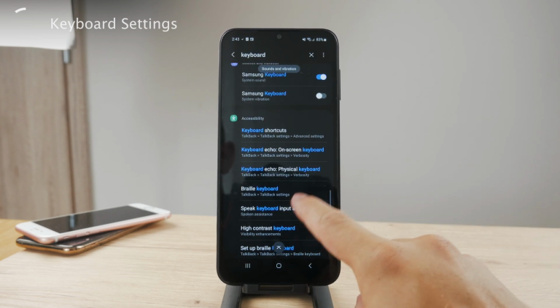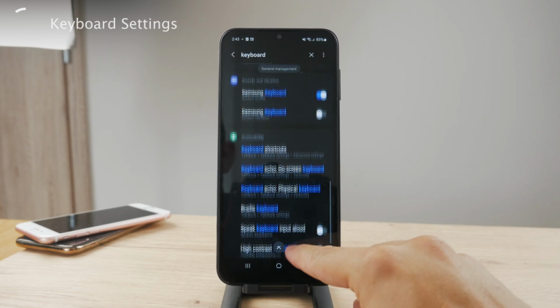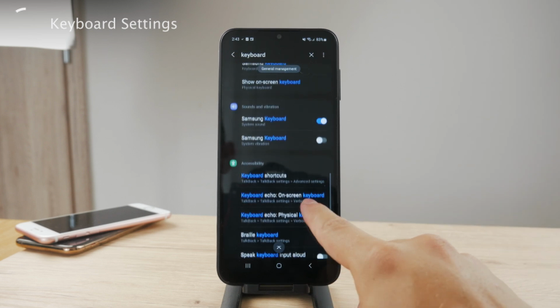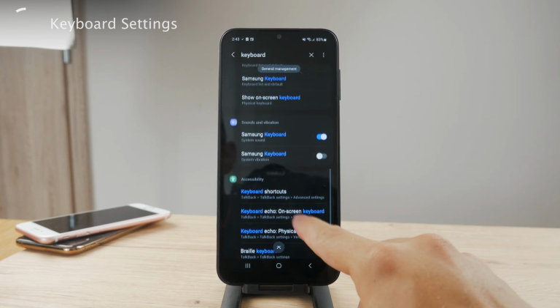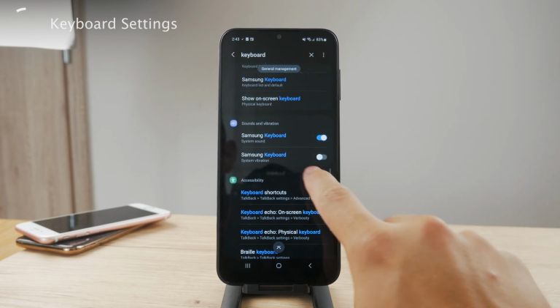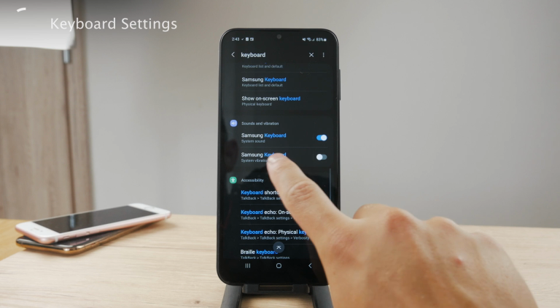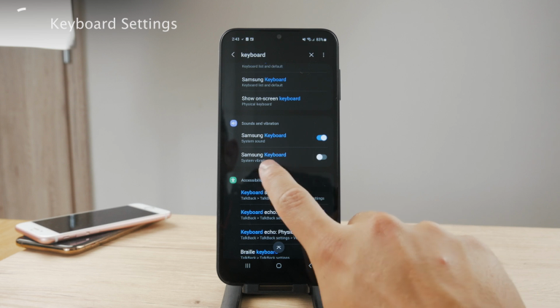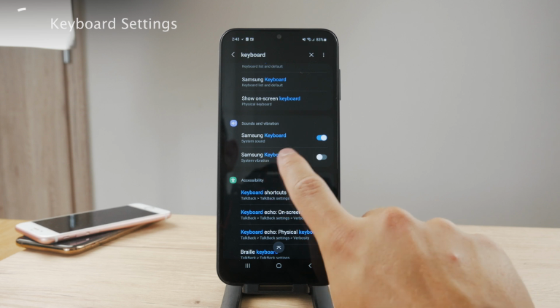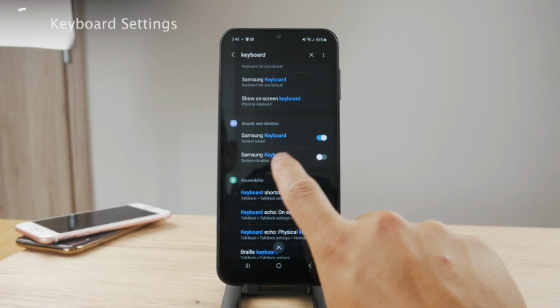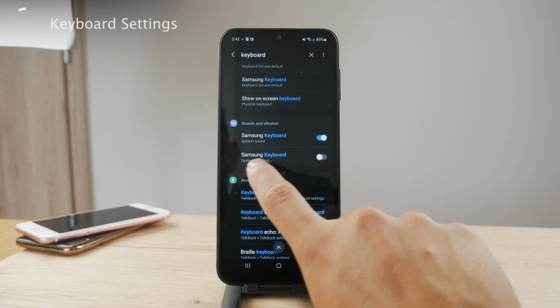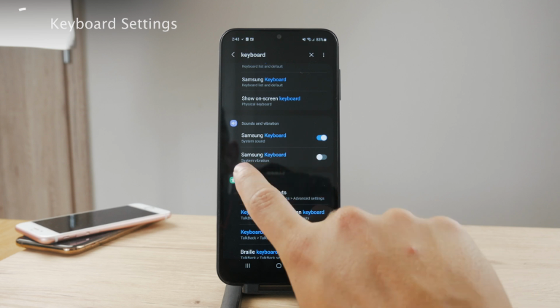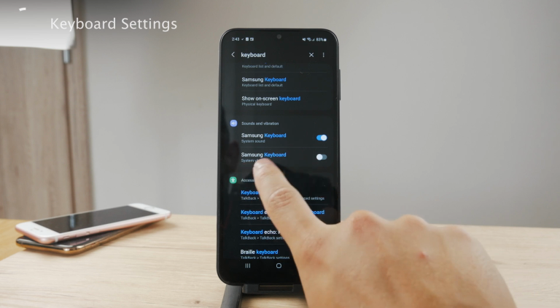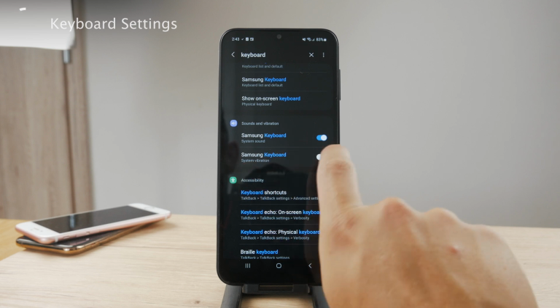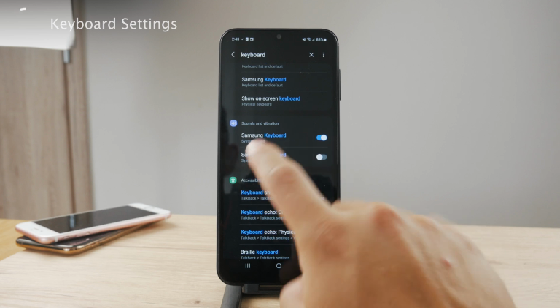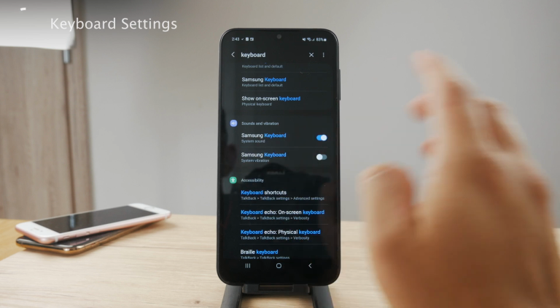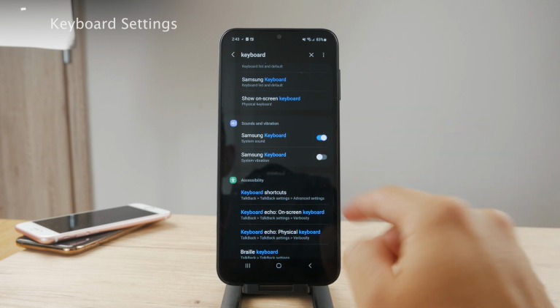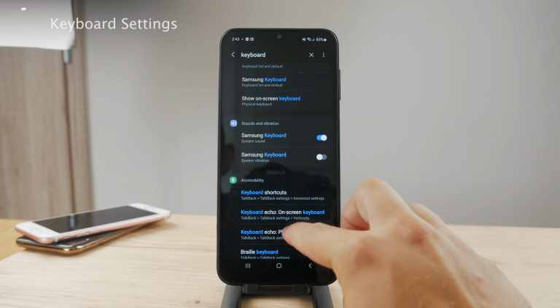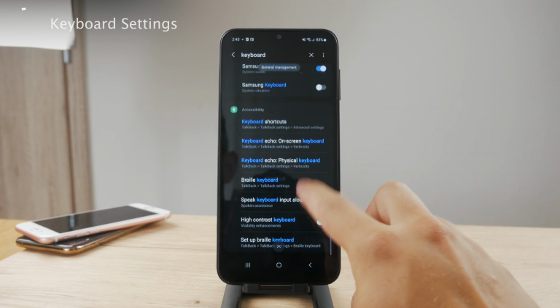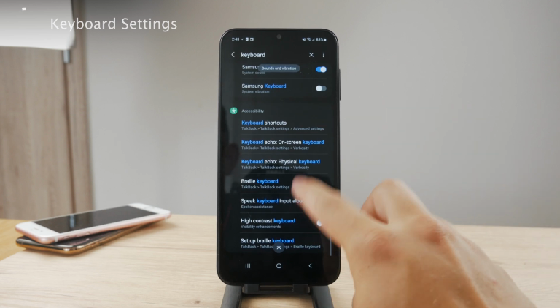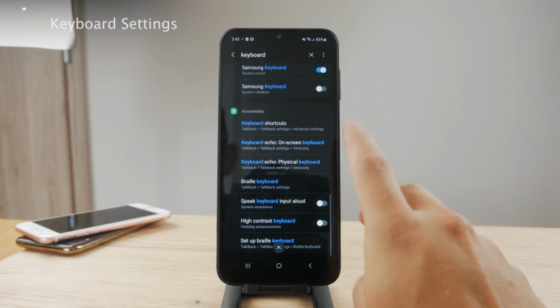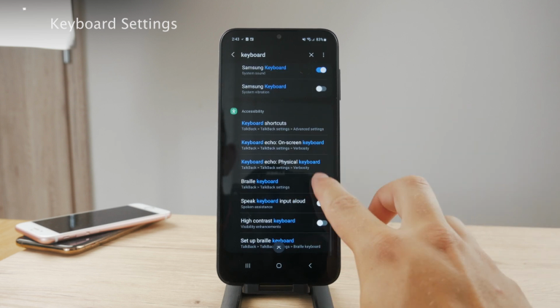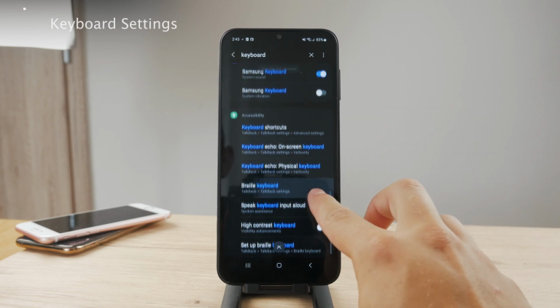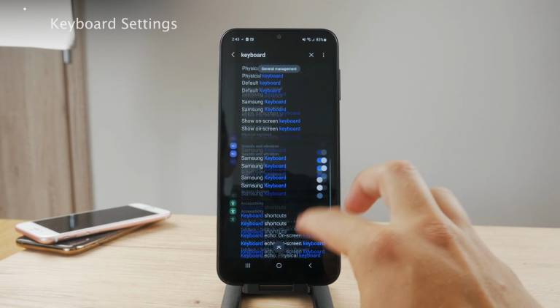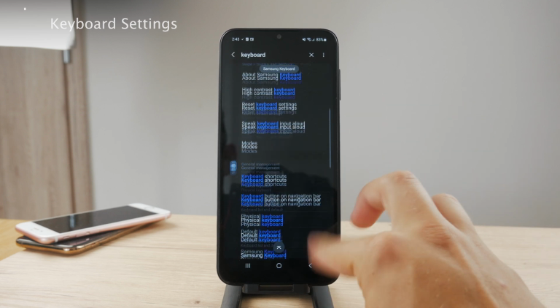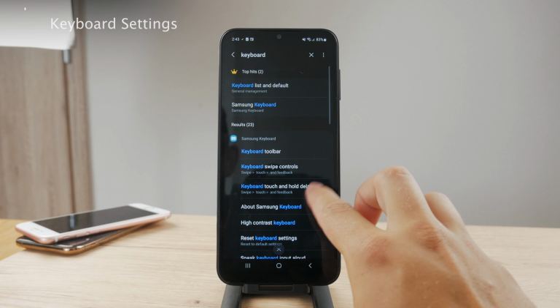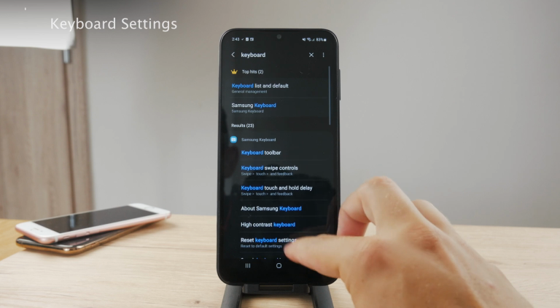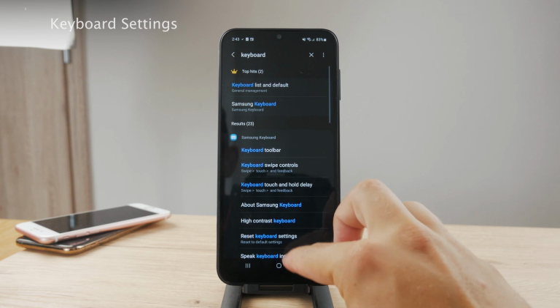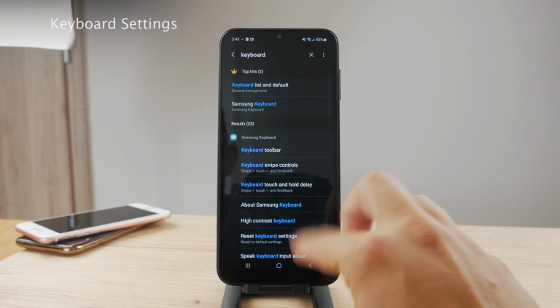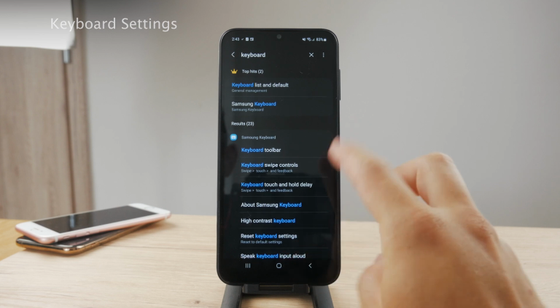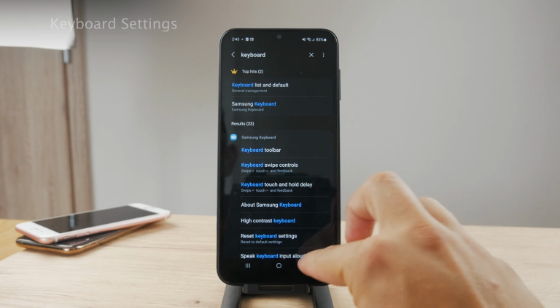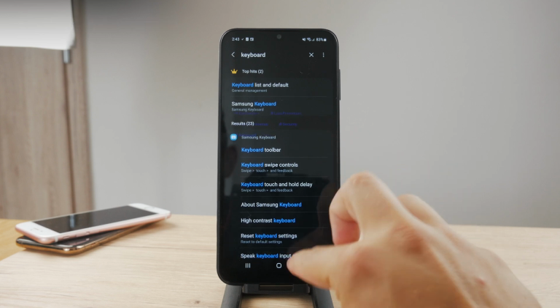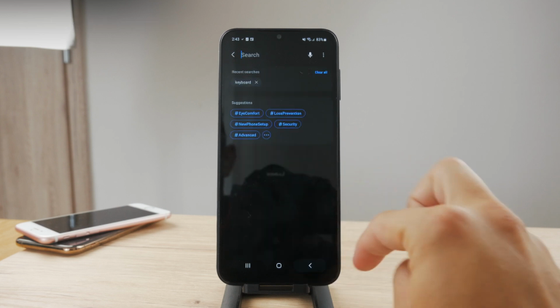Depending on your device, just go through the settings and try to enable some other things — for example, you can turn on vibration, sounds, and shortcuts. There are many things you can play around with.